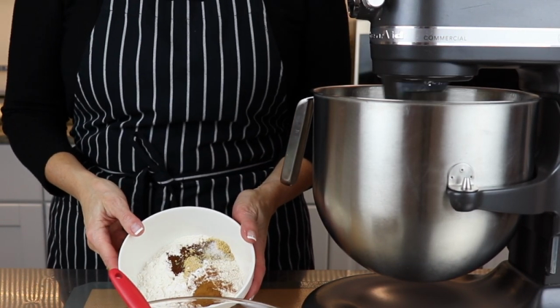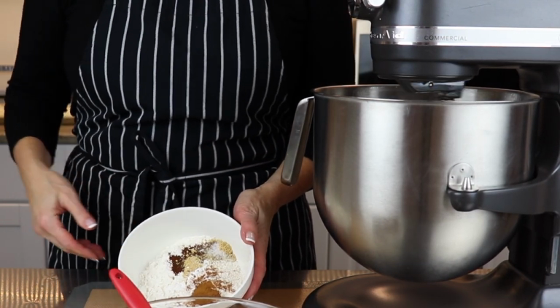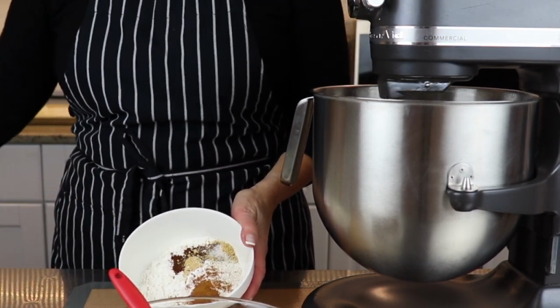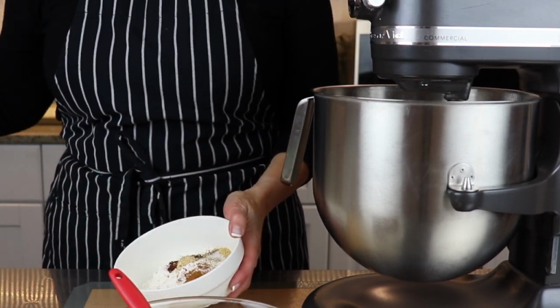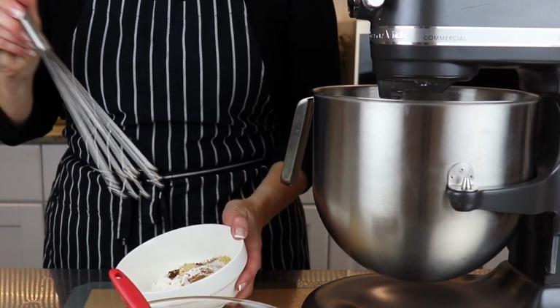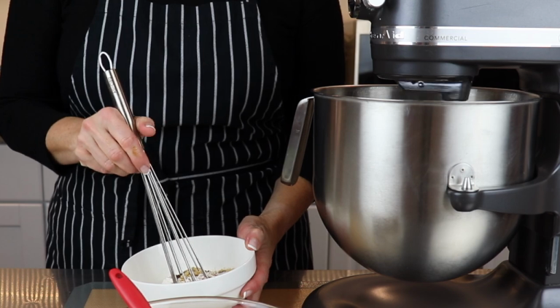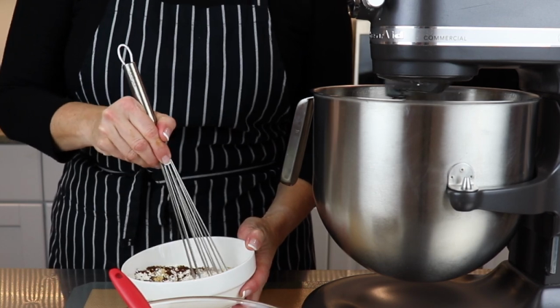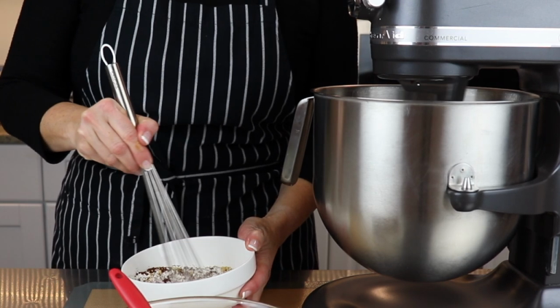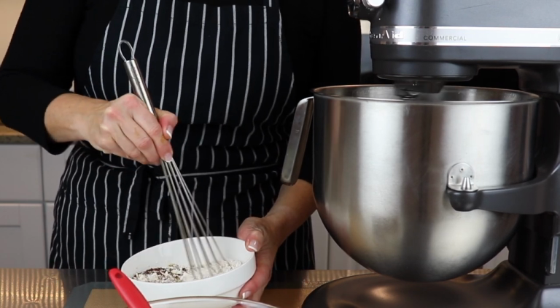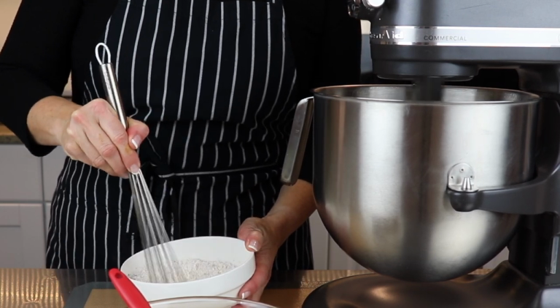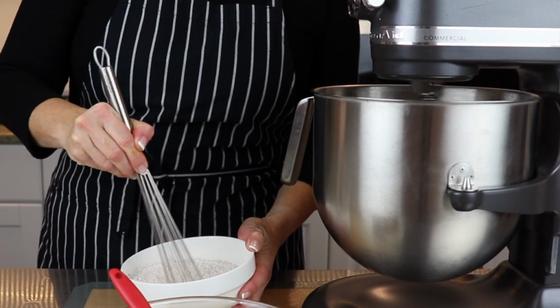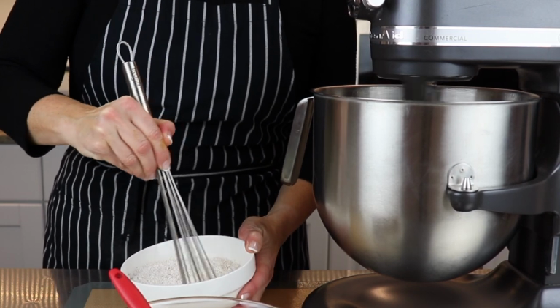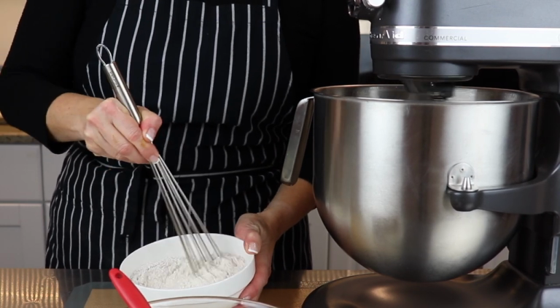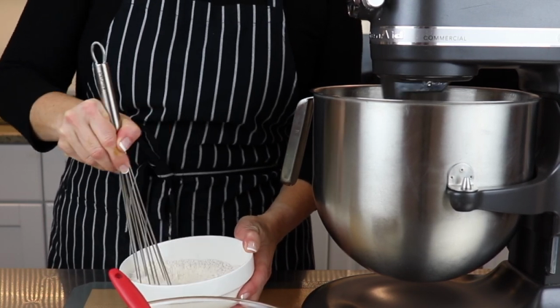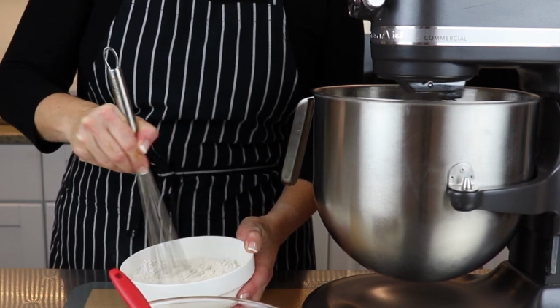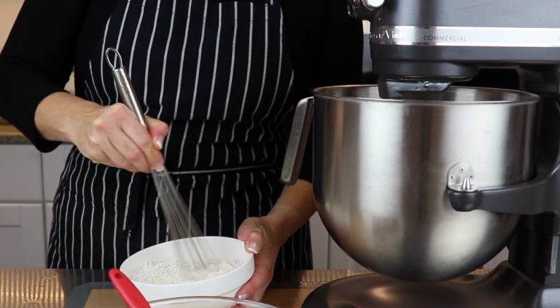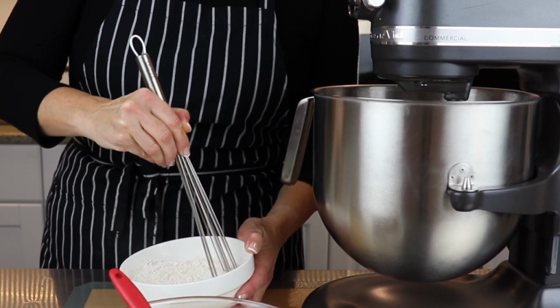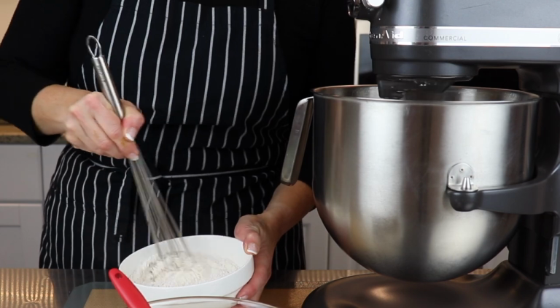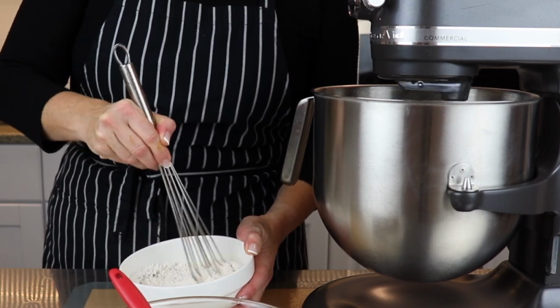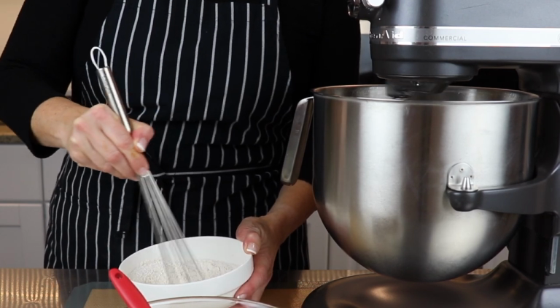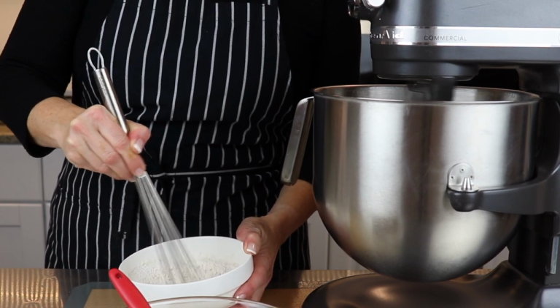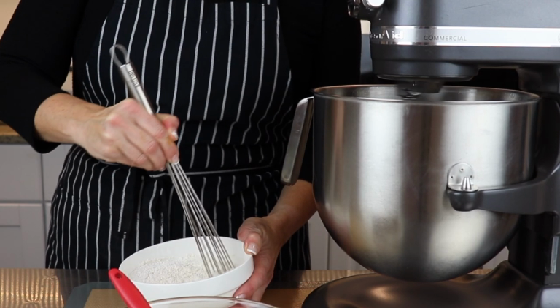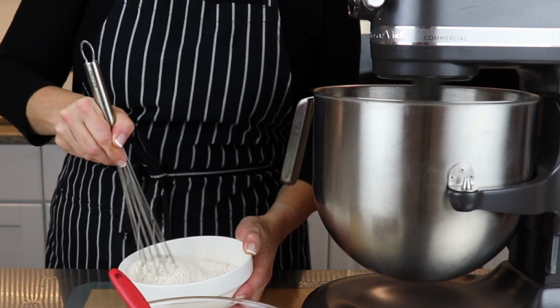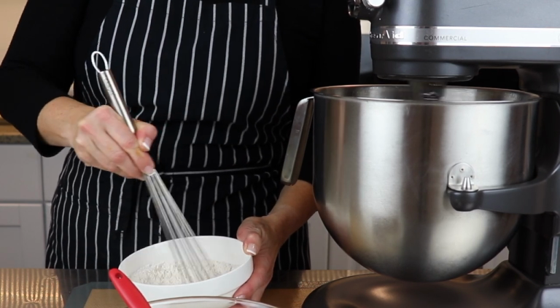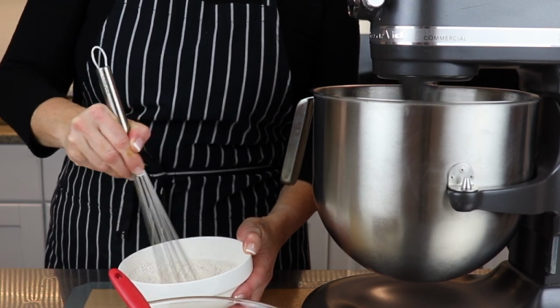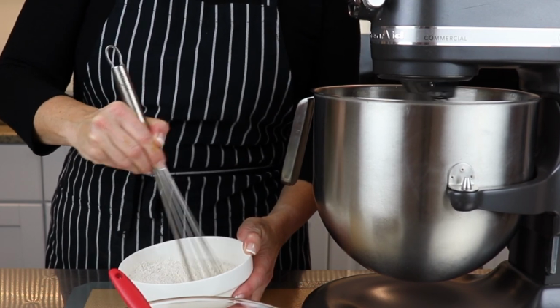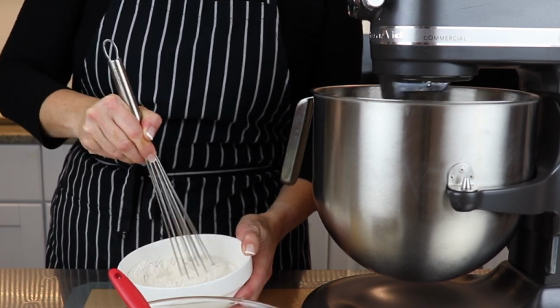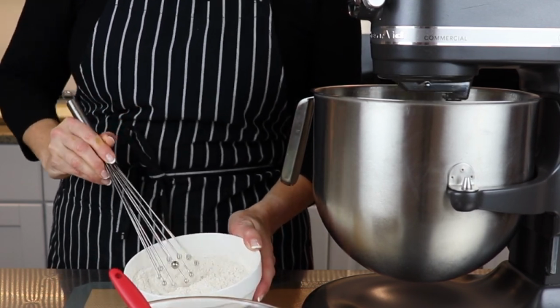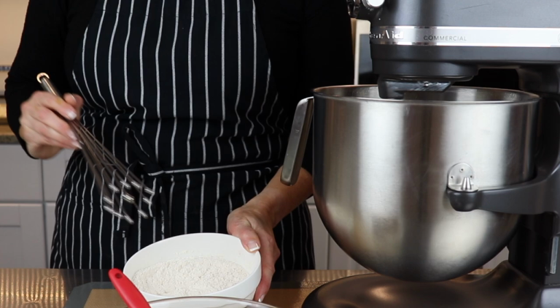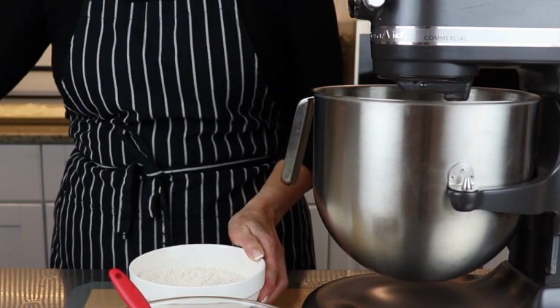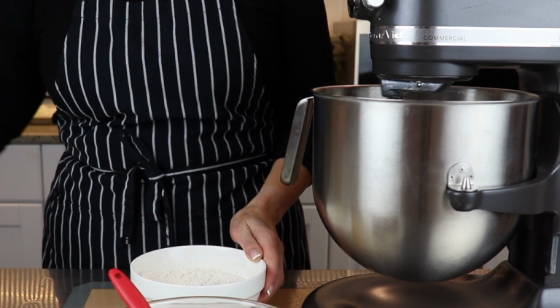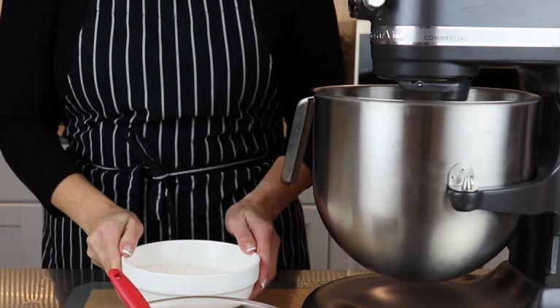Combine one cup of all-purpose flour, one half teaspoon of cinnamon, one half teaspoon of cloves, one half teaspoon of ginger, a quarter teaspoon of baking soda, and a quarter teaspoon of salt. Now give it a good stir.